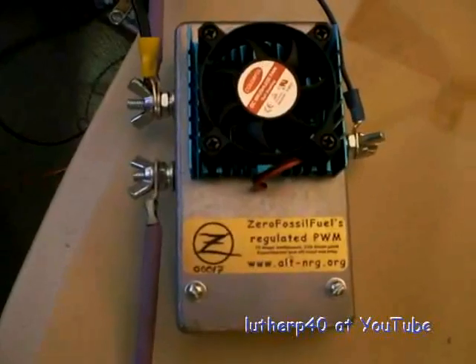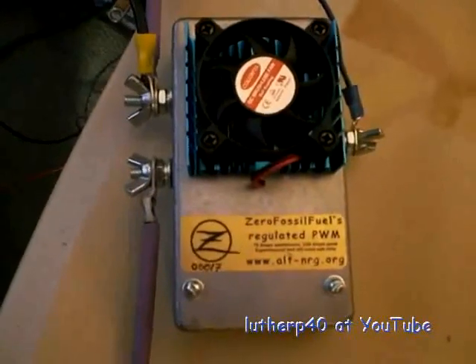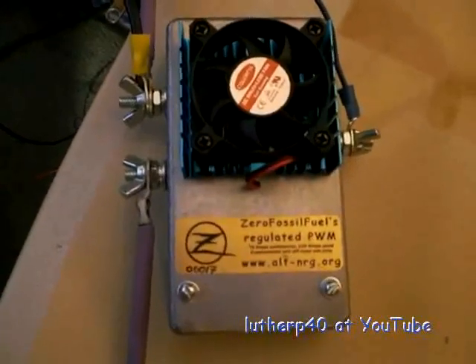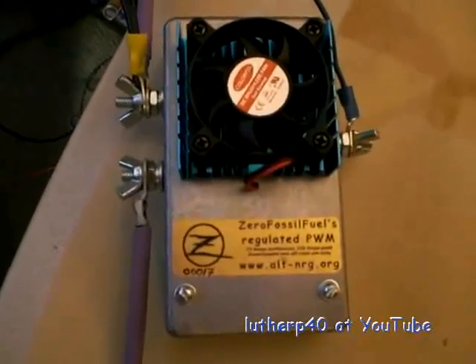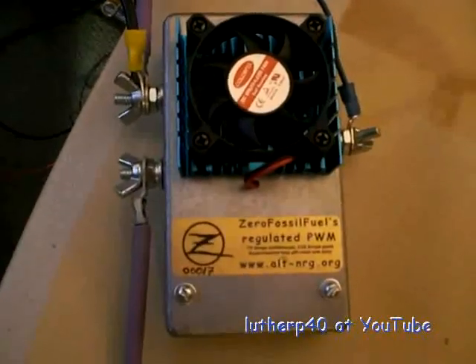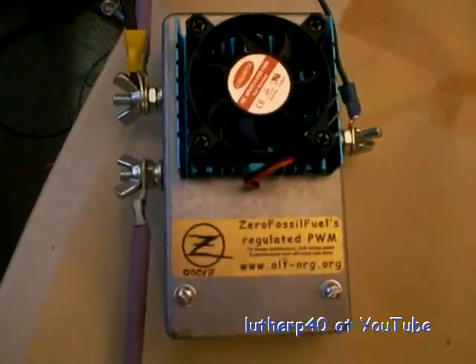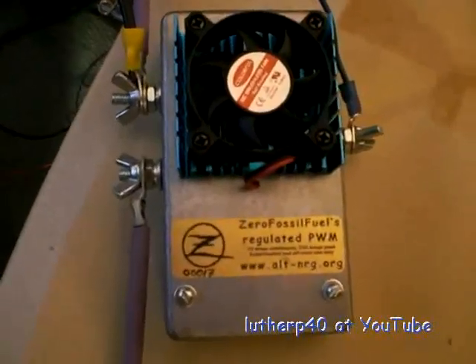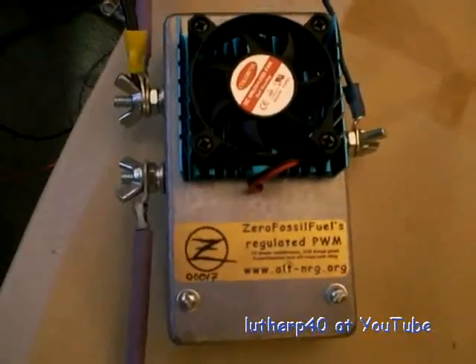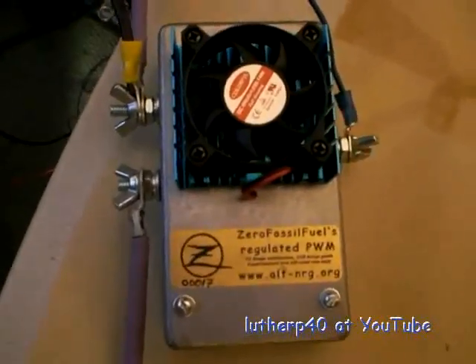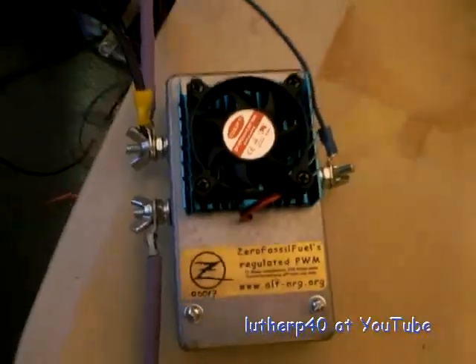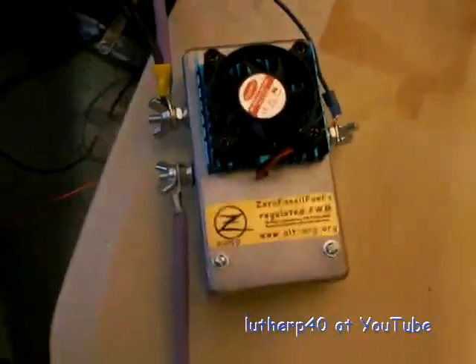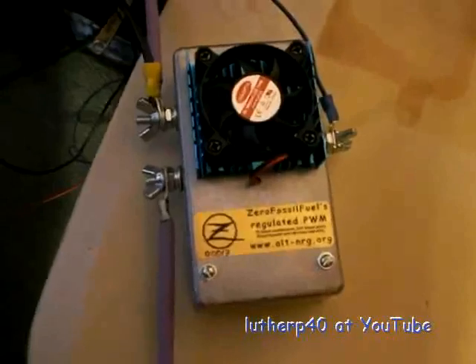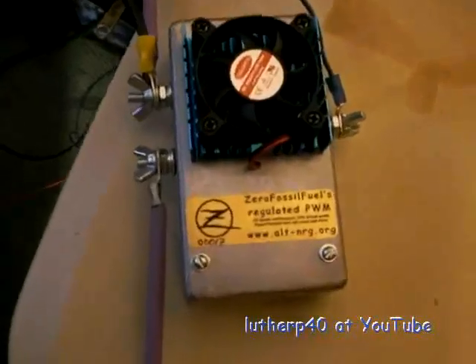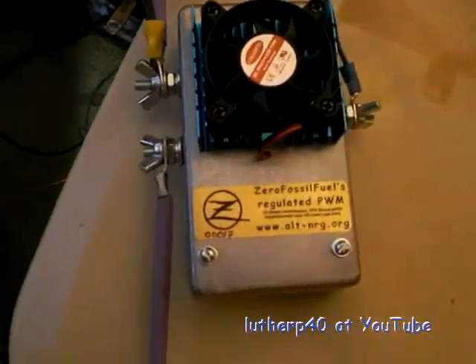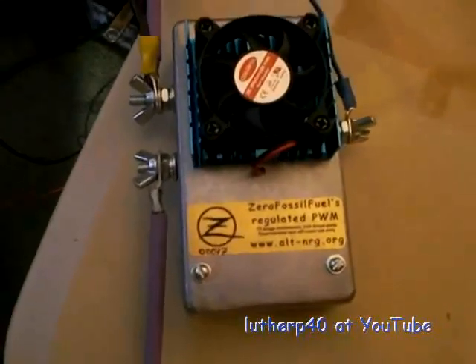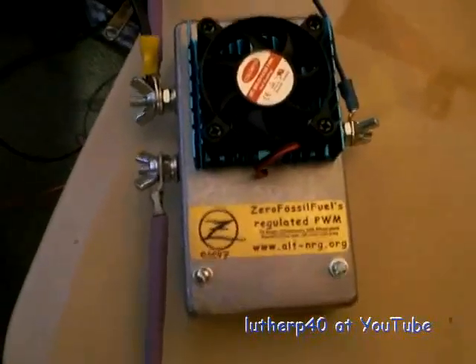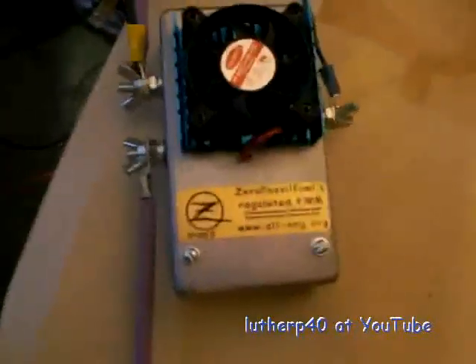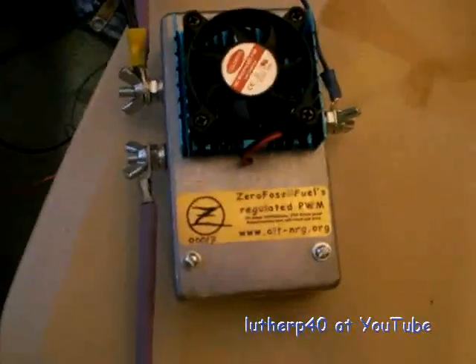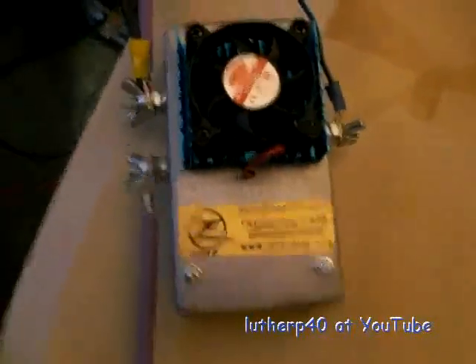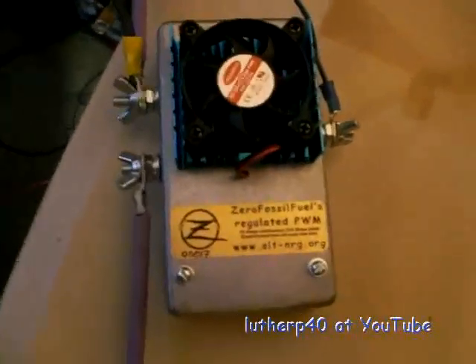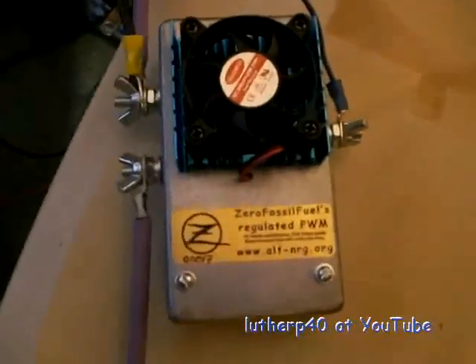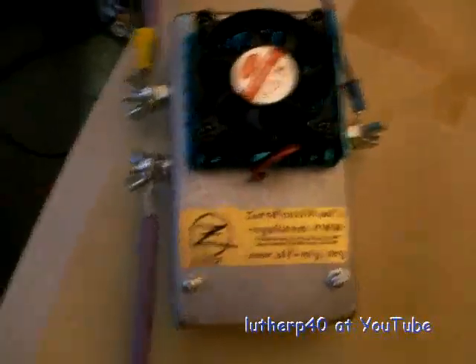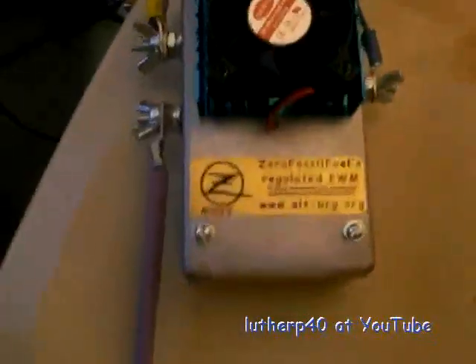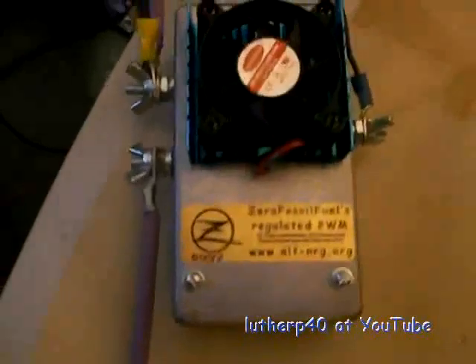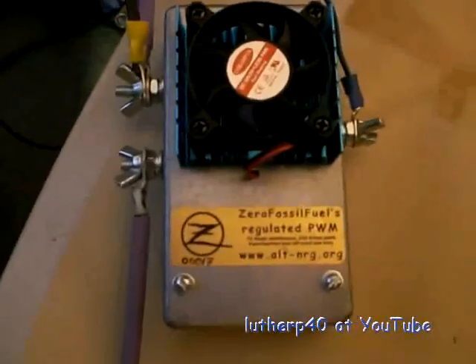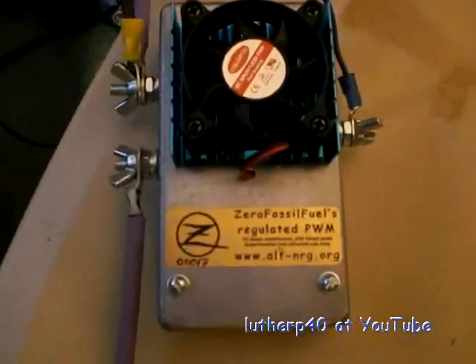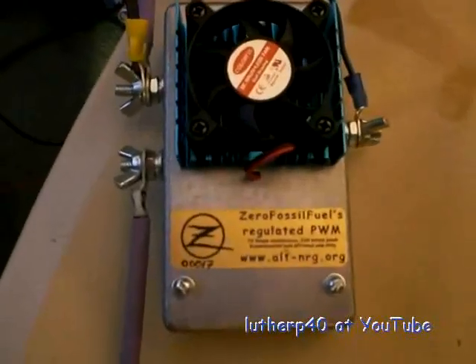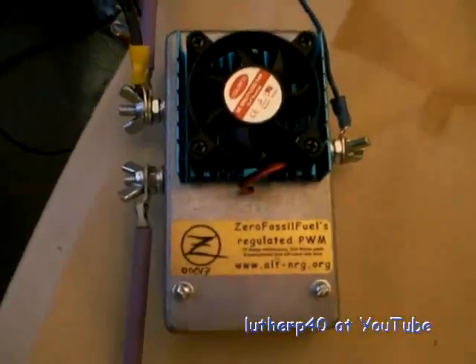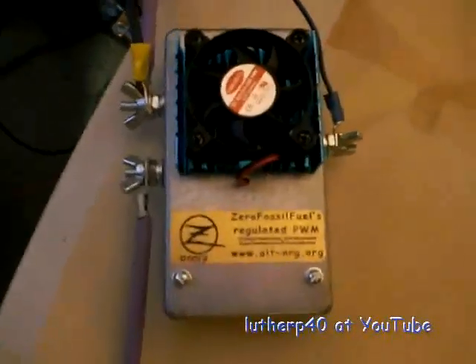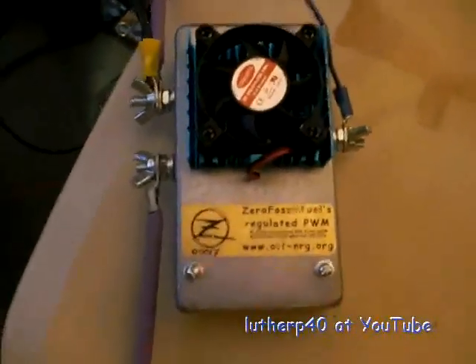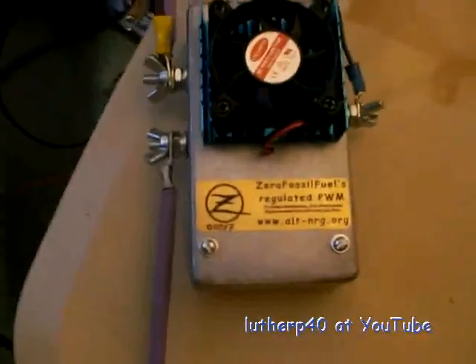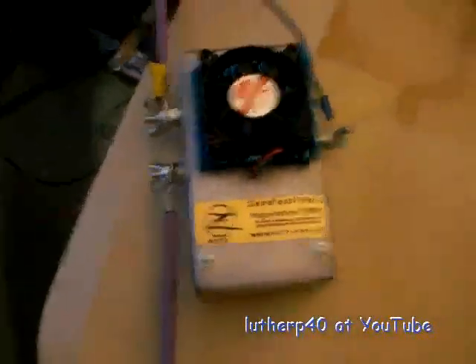Good afternoon everyone, this is Luther P40. My zero fossil fuel regulated PWM showed up today.